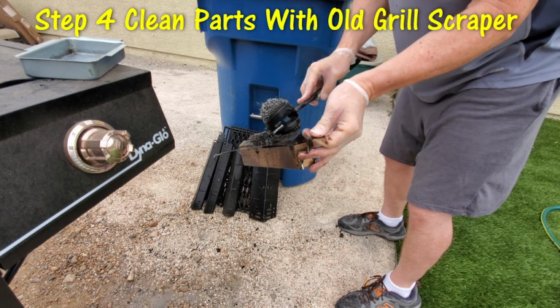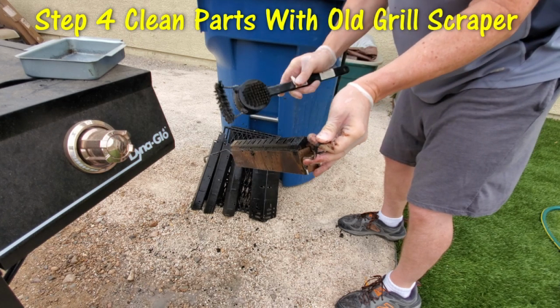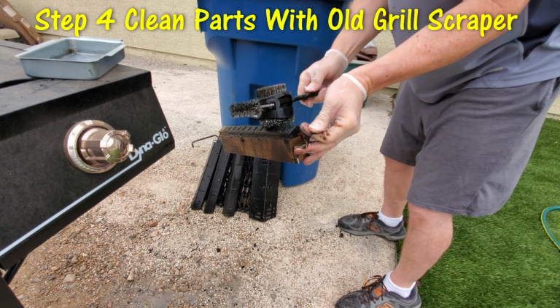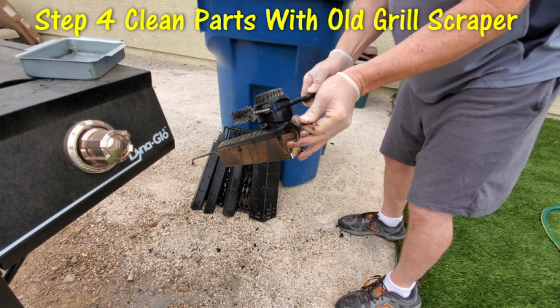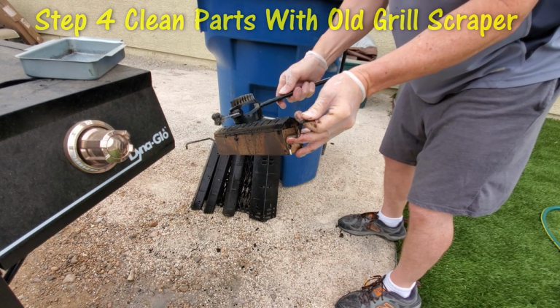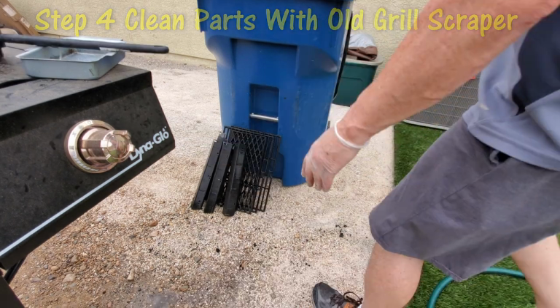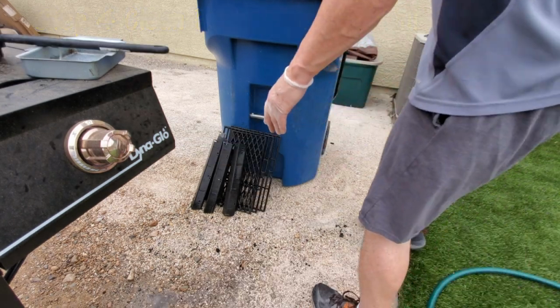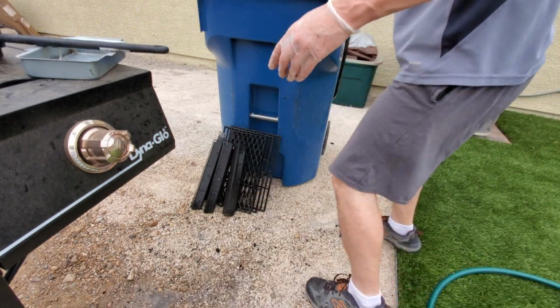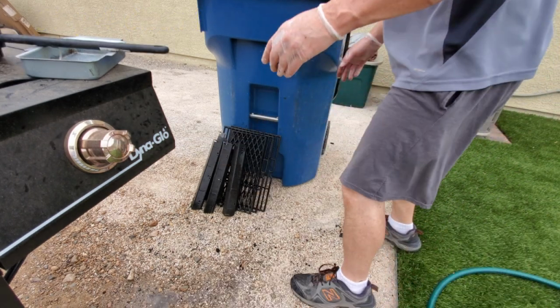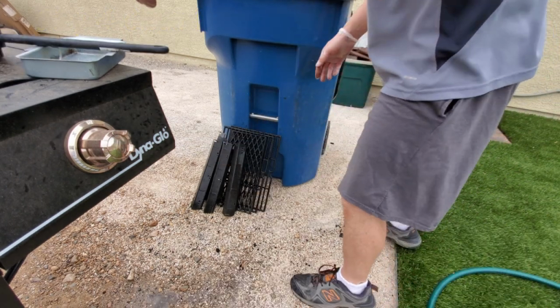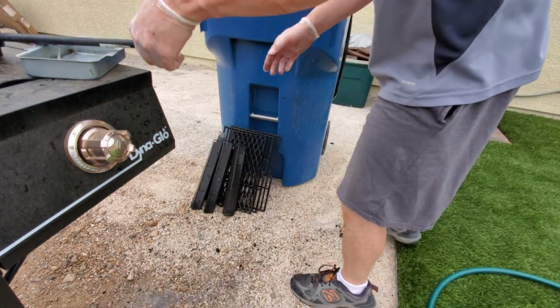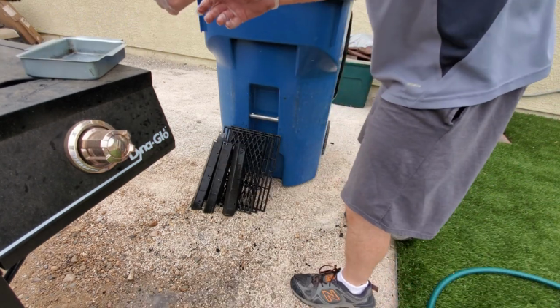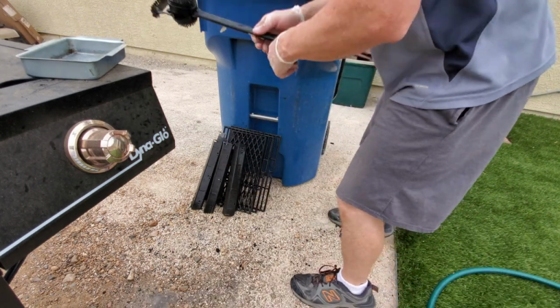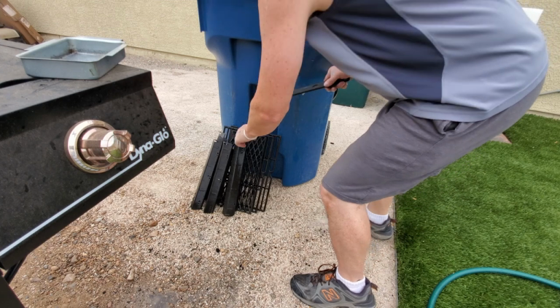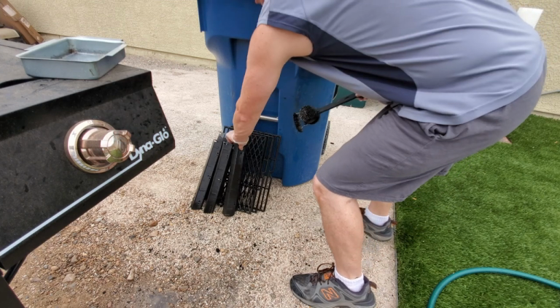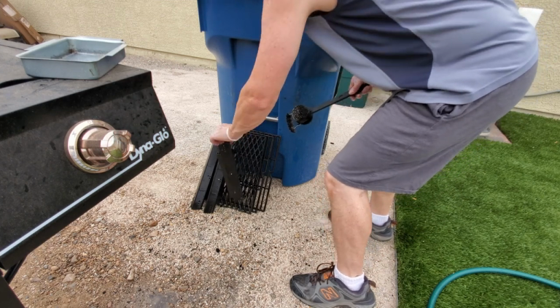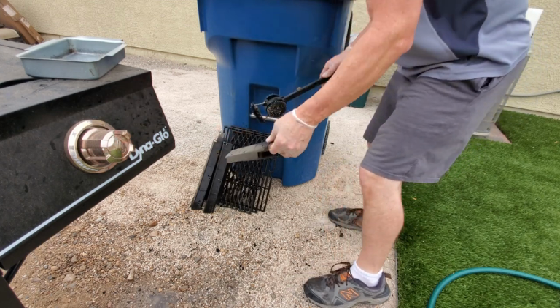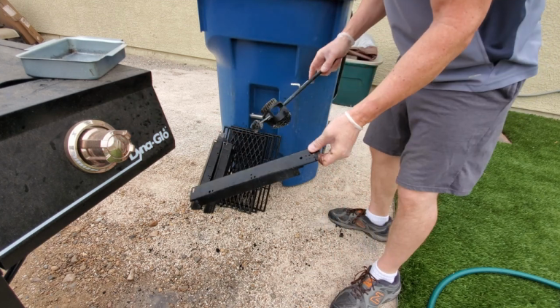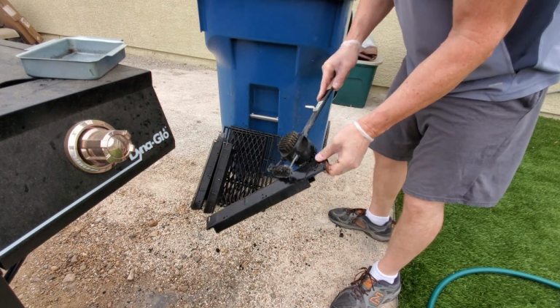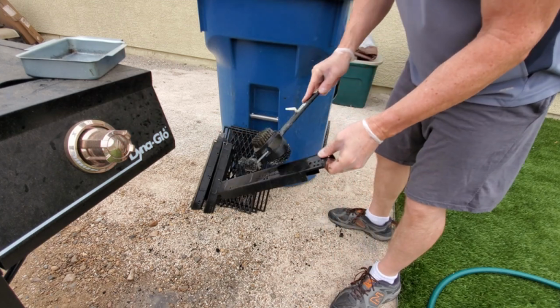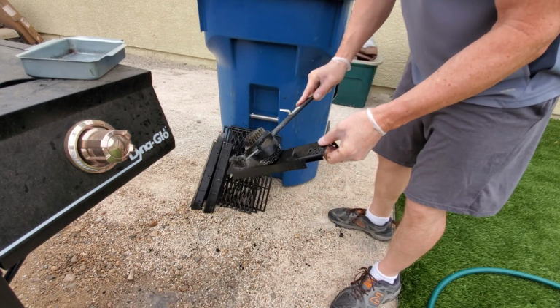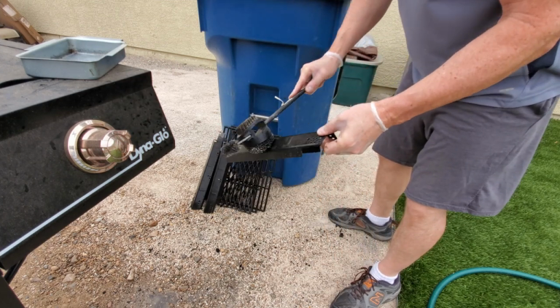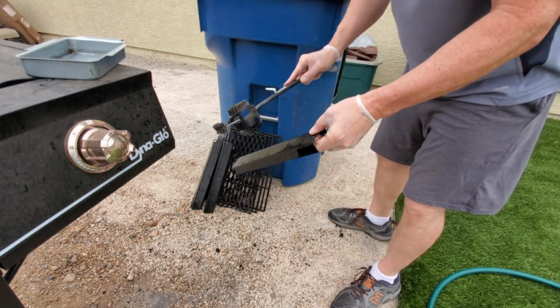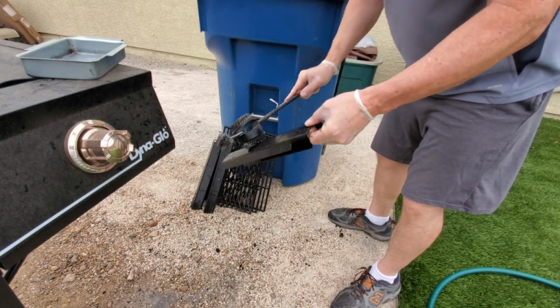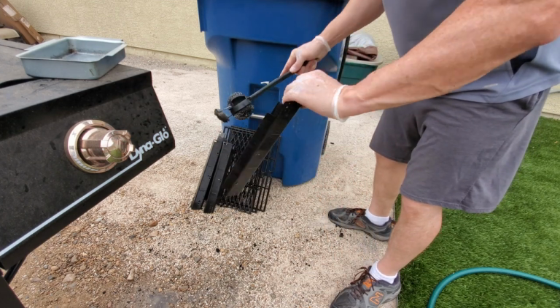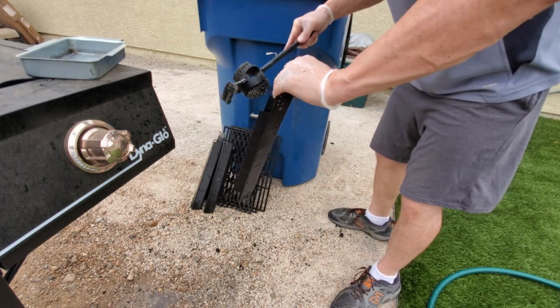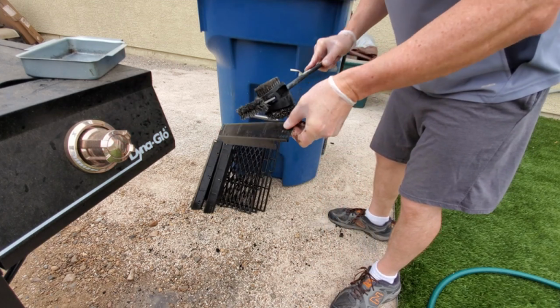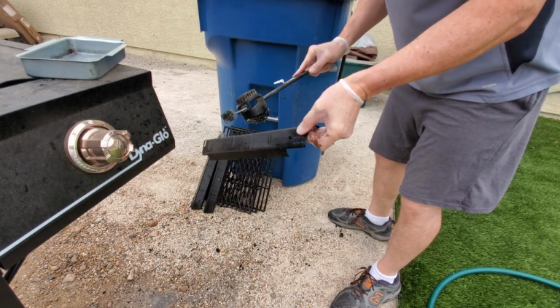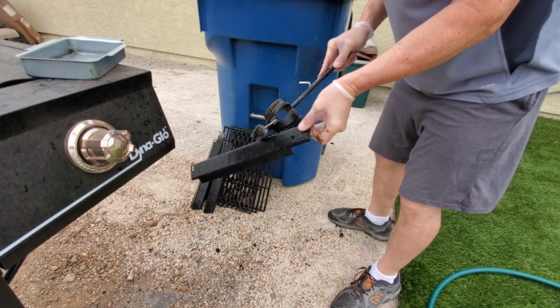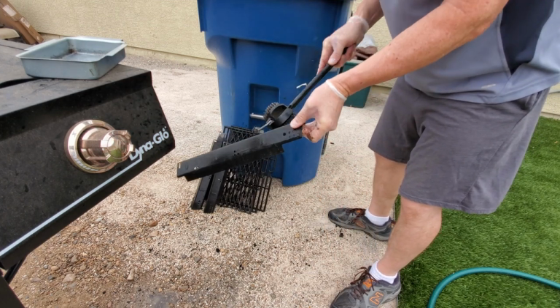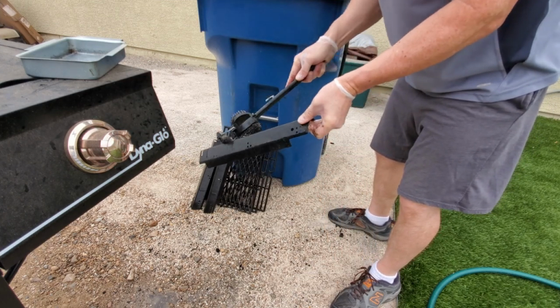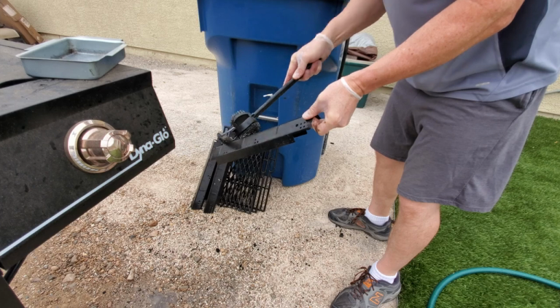Now it's time to clean the heat shields. They weren't too dirty — the water from the hose cleaned them off pretty well.